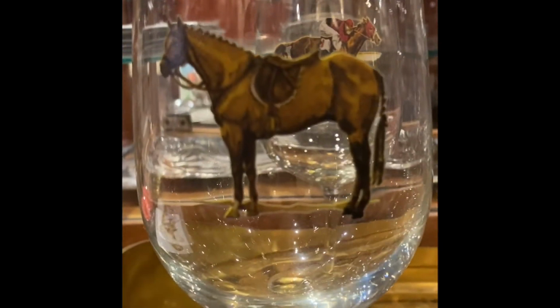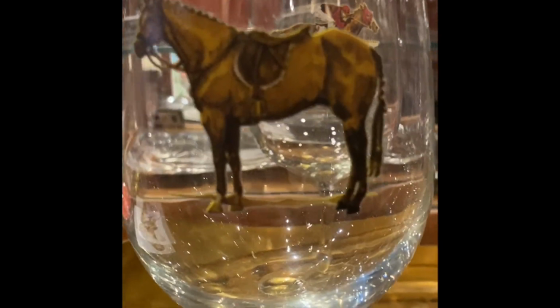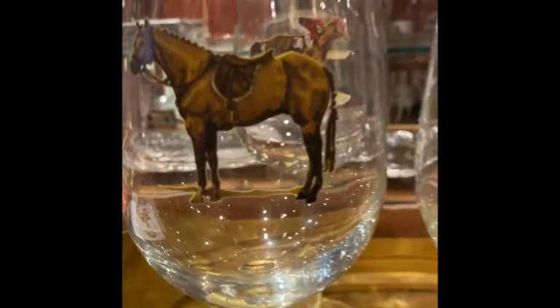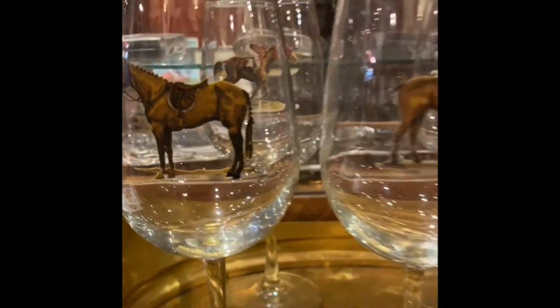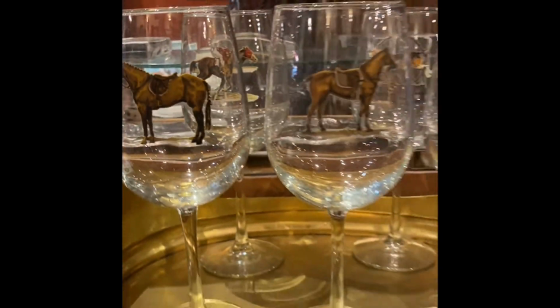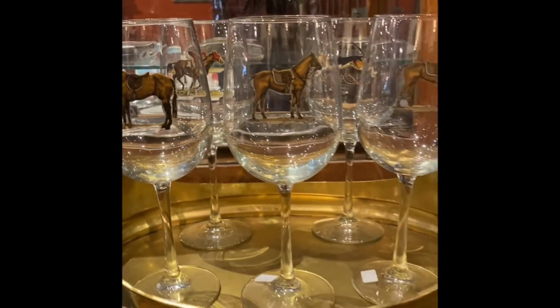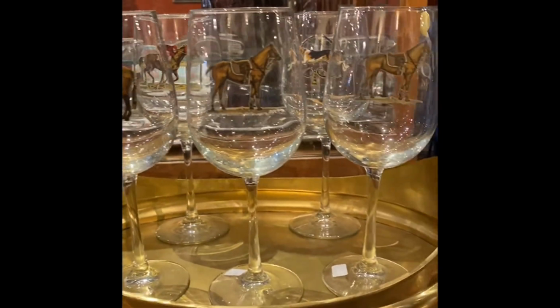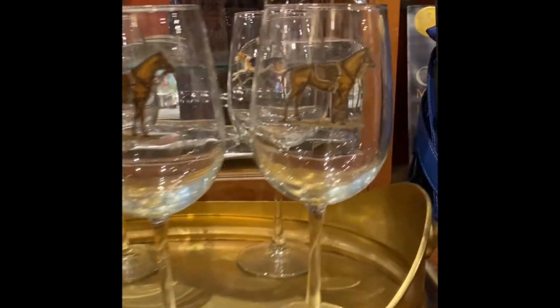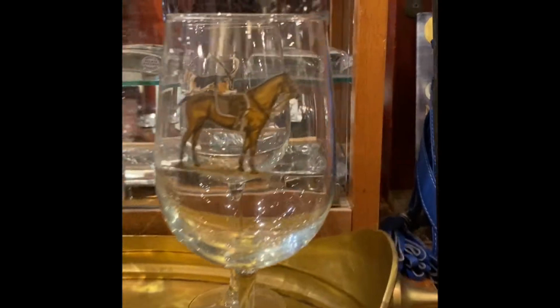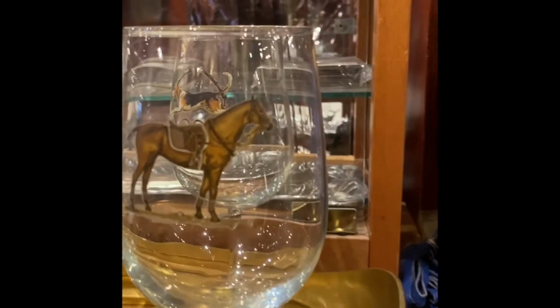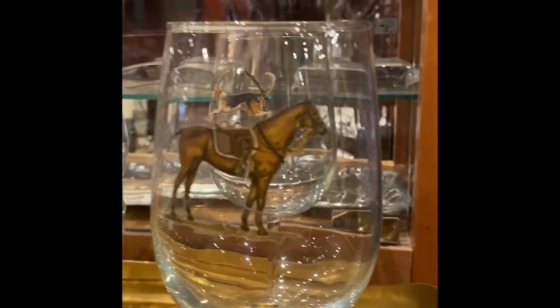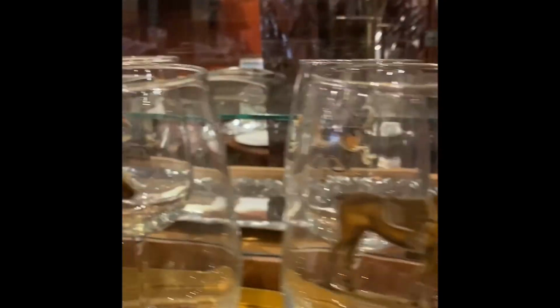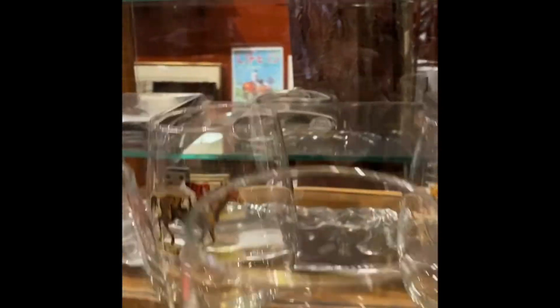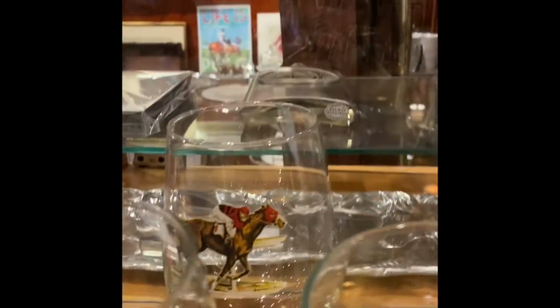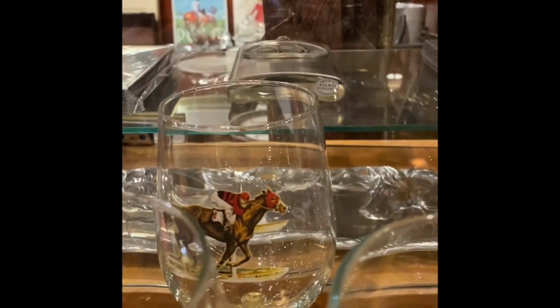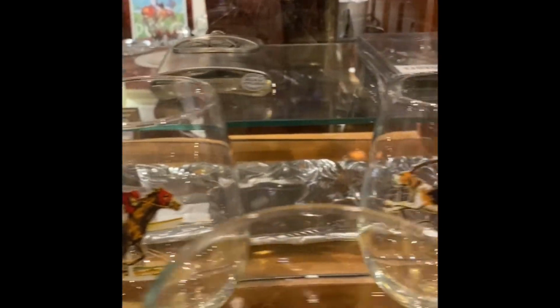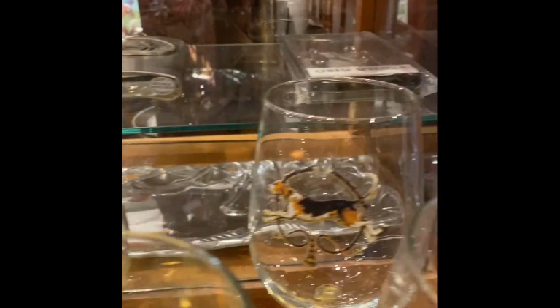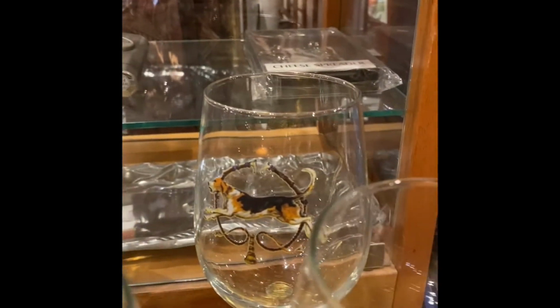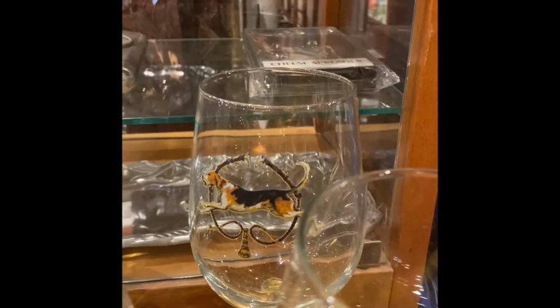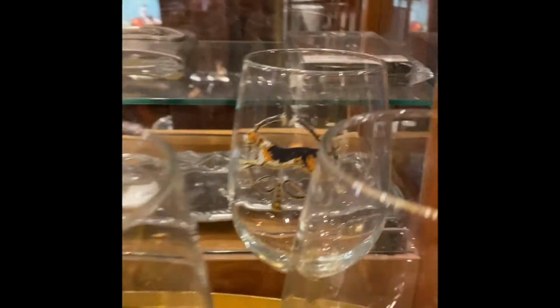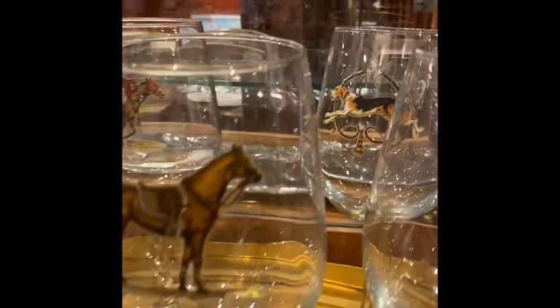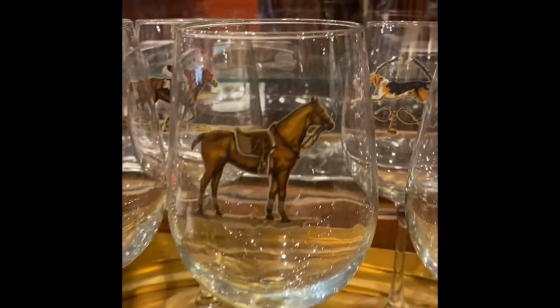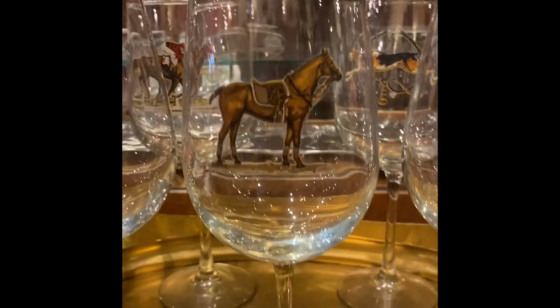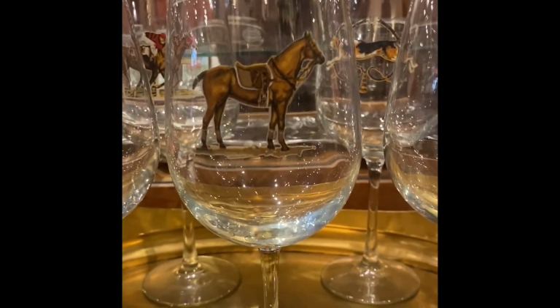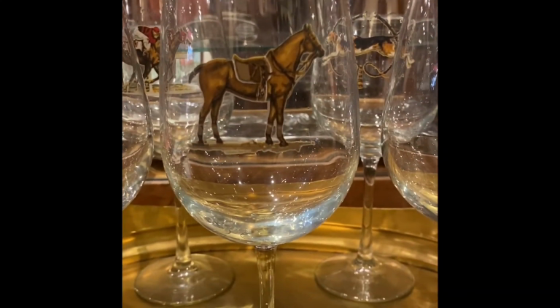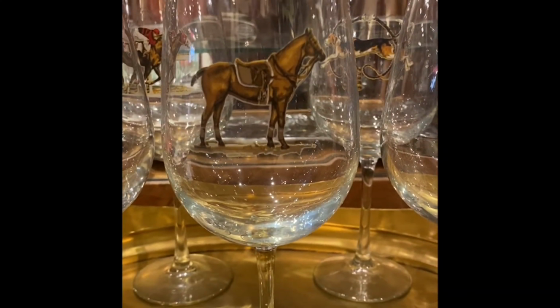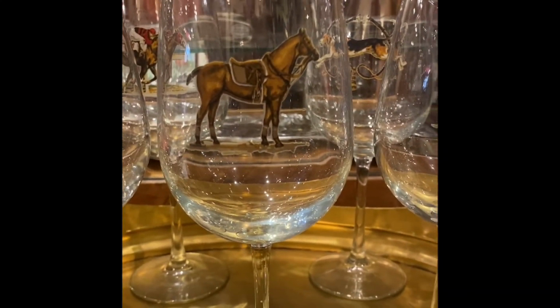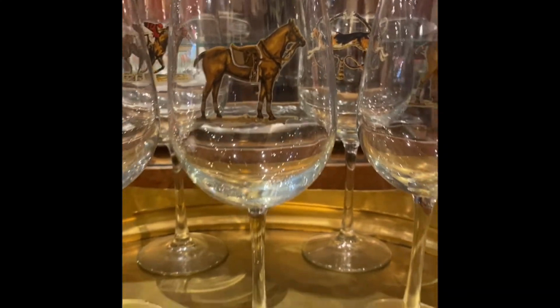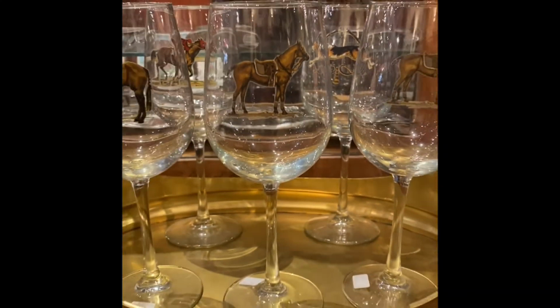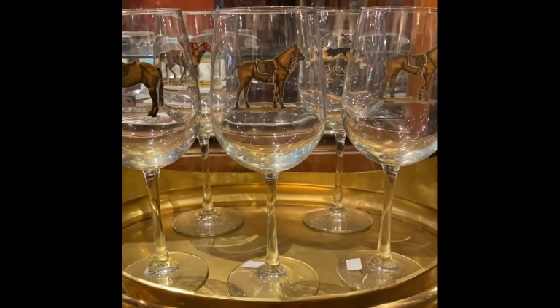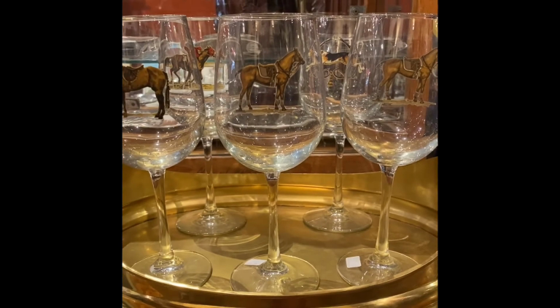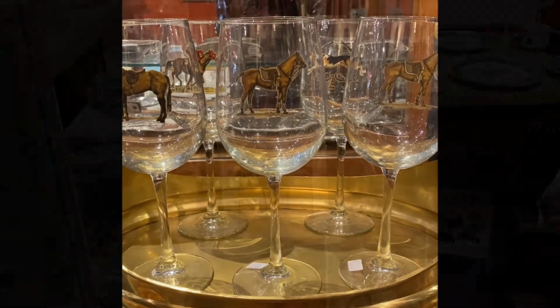Obviously for a Saratoga lover, for a horse lover at Saratoga Saddlery. There's a racing one in the background there and like a hunting dog one. I just absolutely love these — this is really, really pretty. So is the tray. I mean the whole thing.